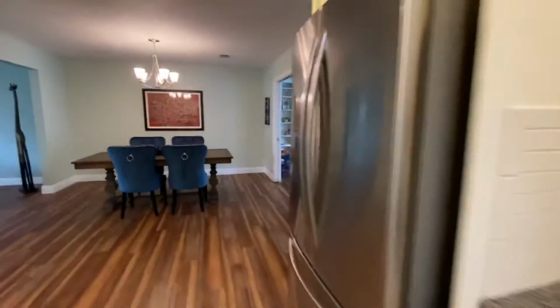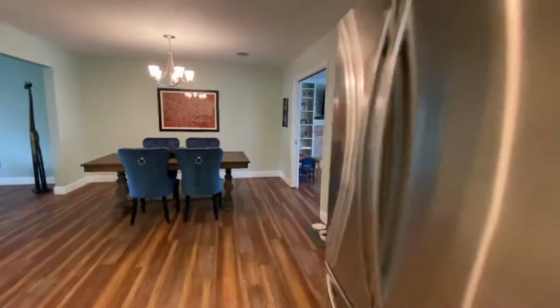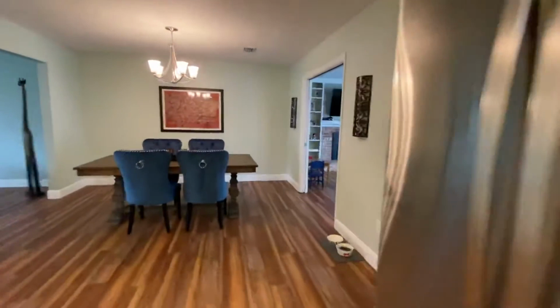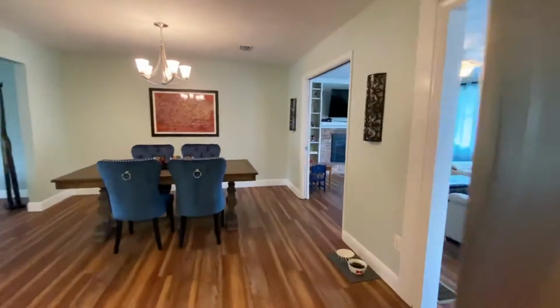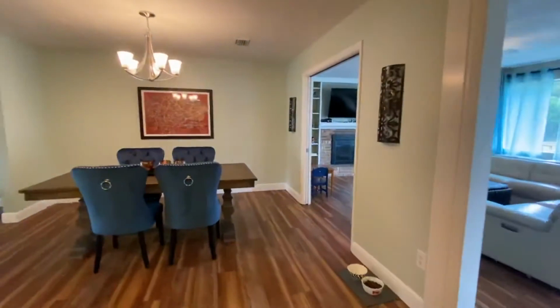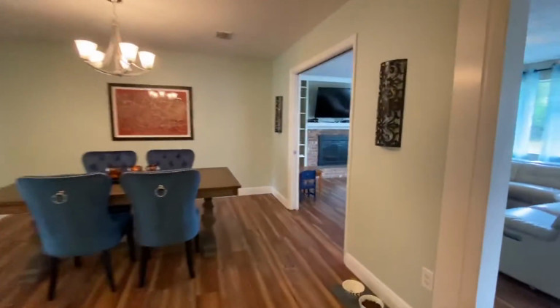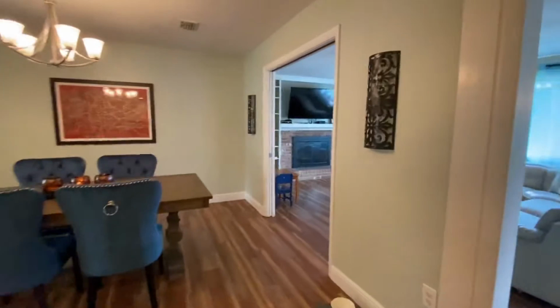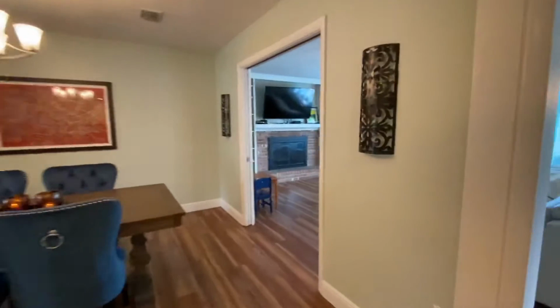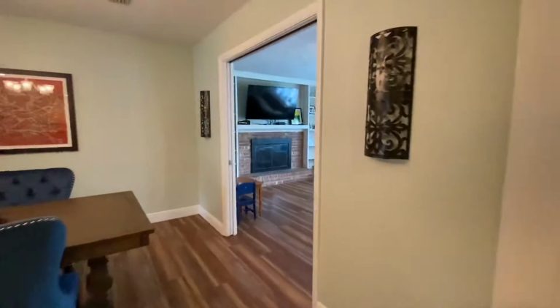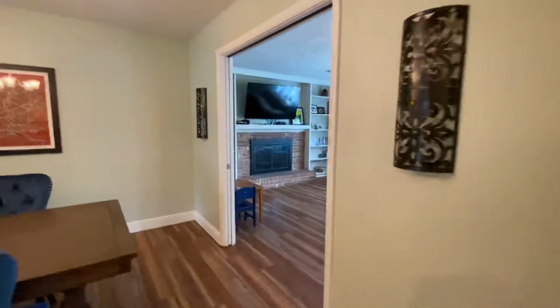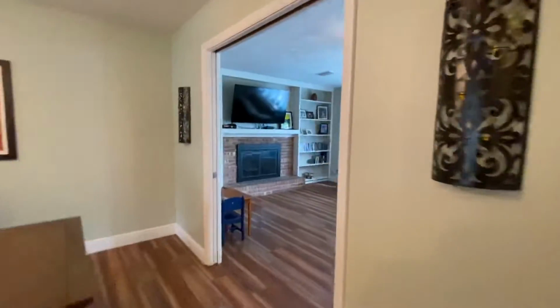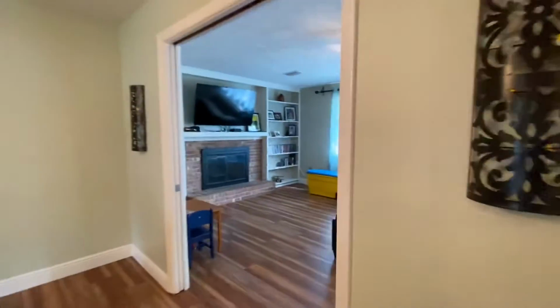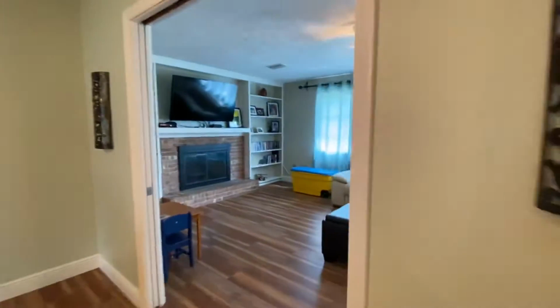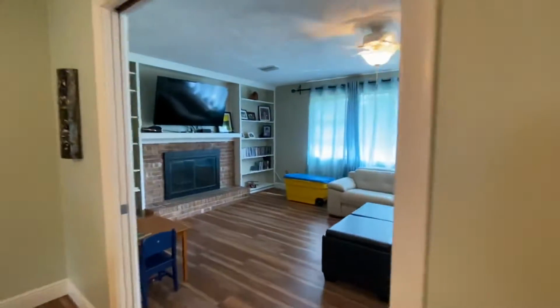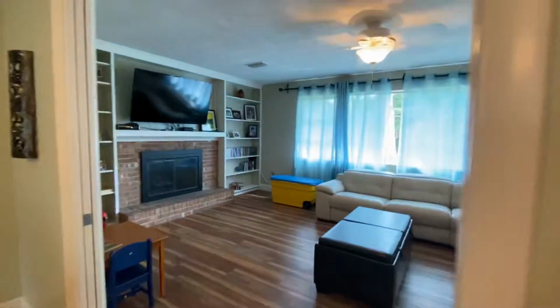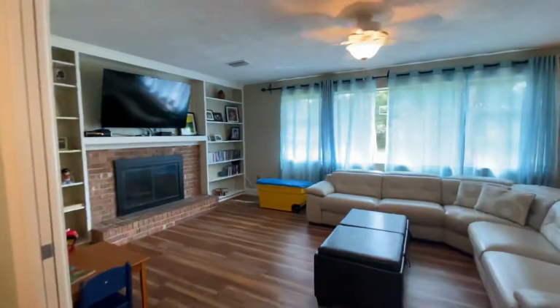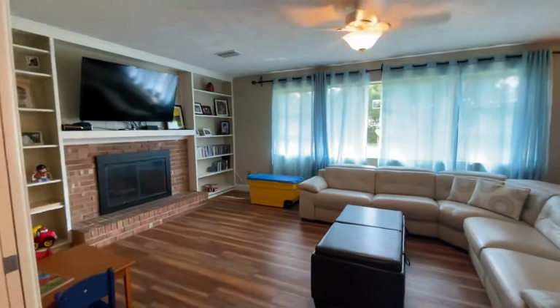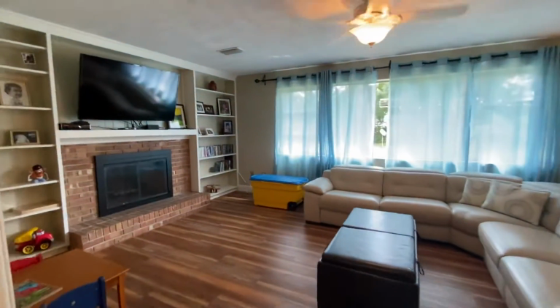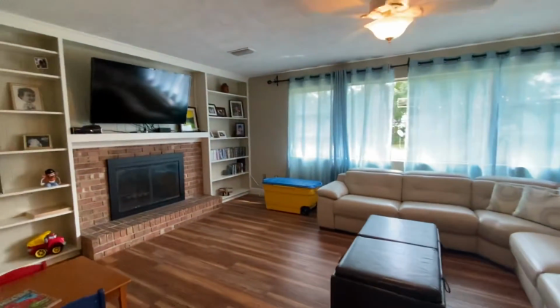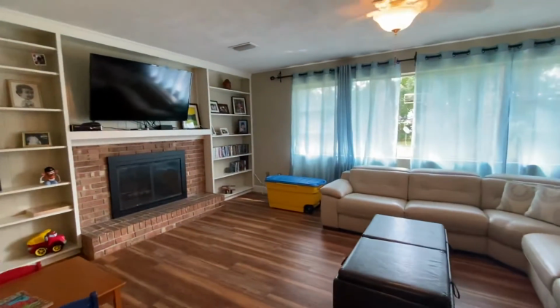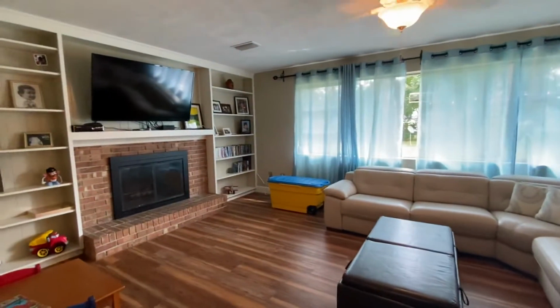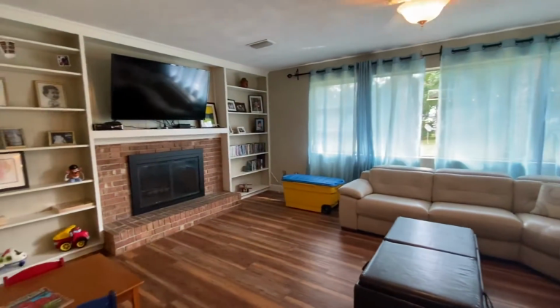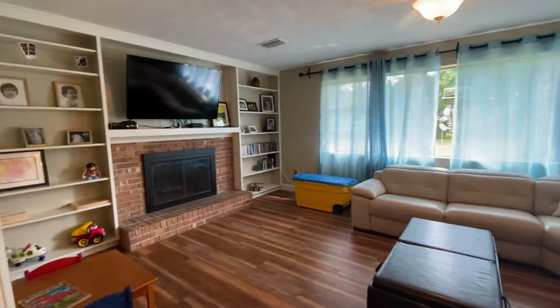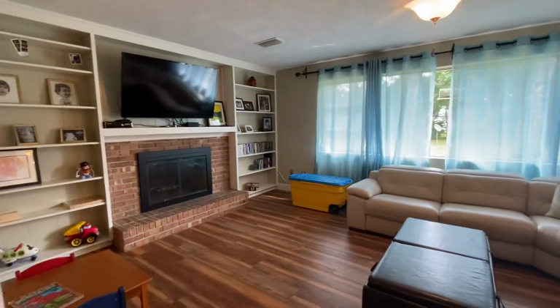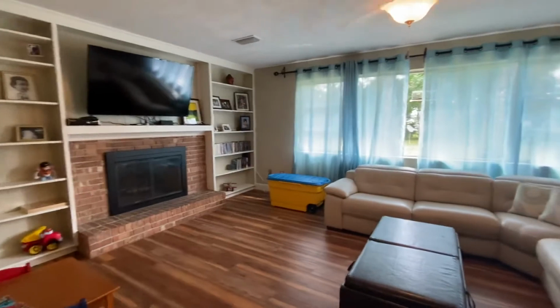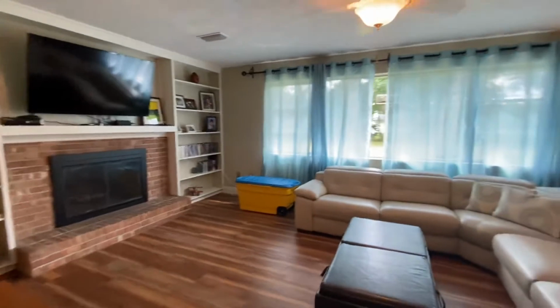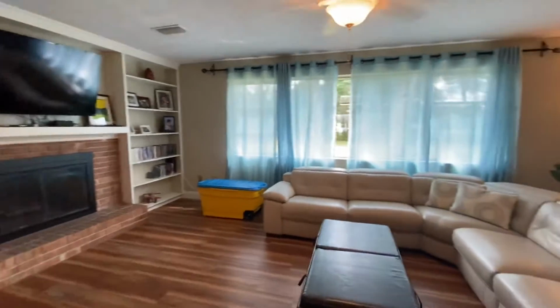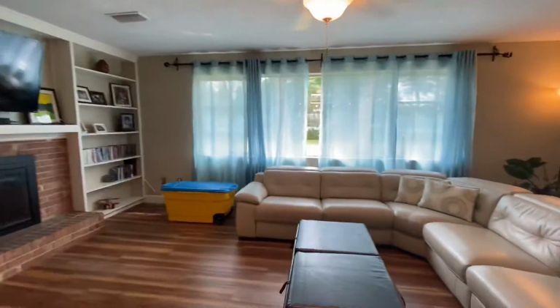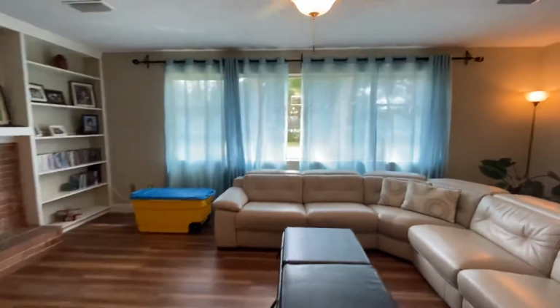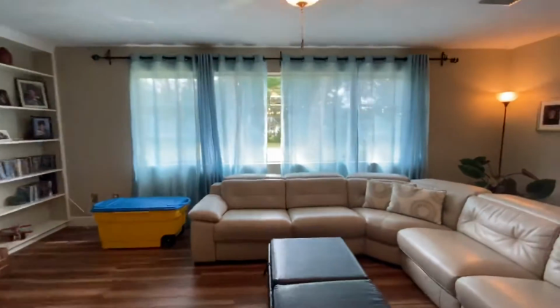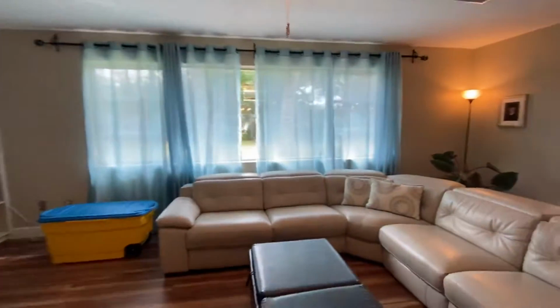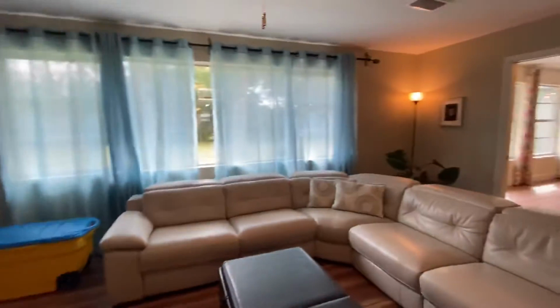Now let's pan back out this way to a big old family room with a fireplace. Lots of big windows for natural light.